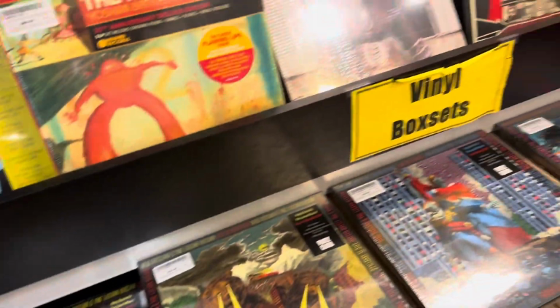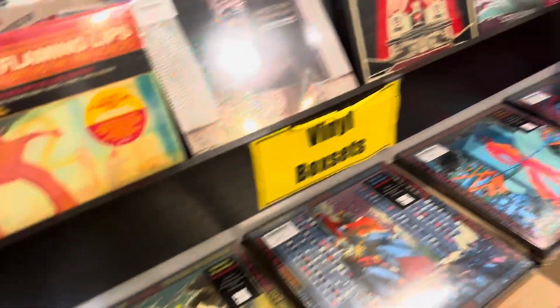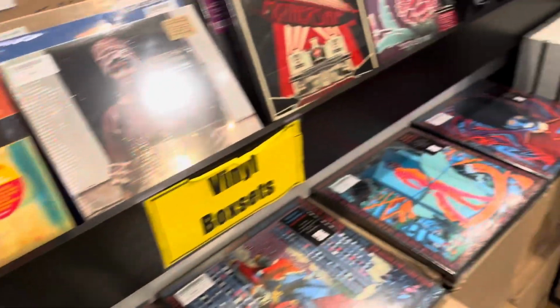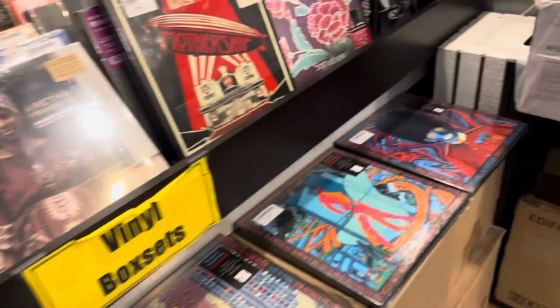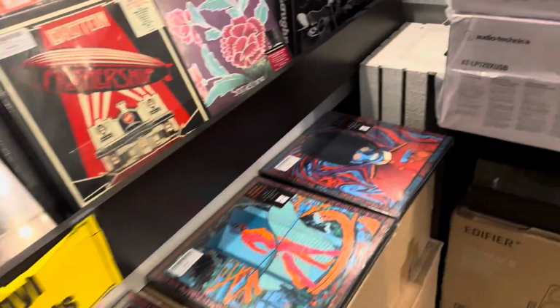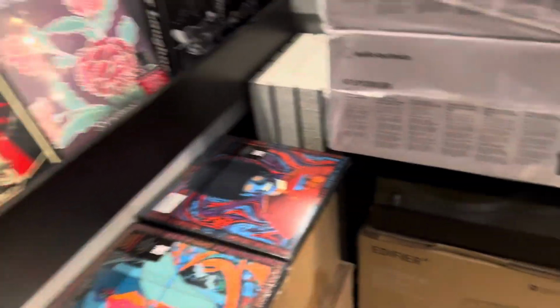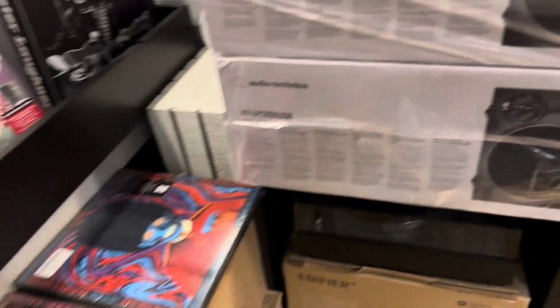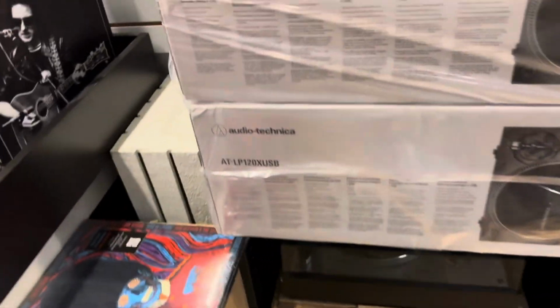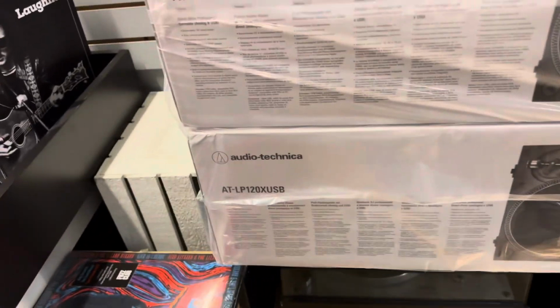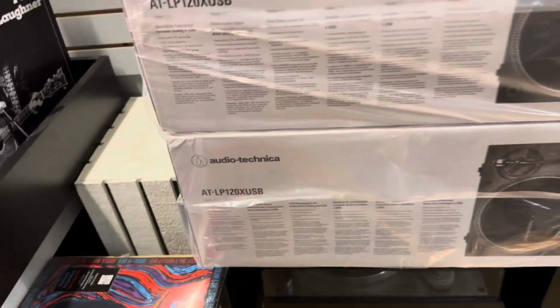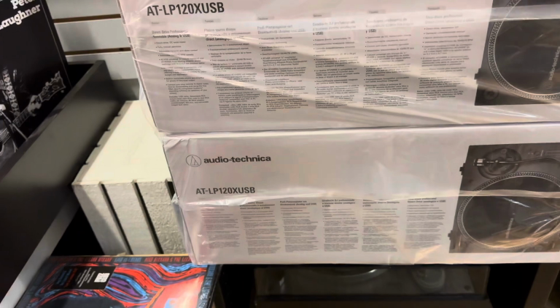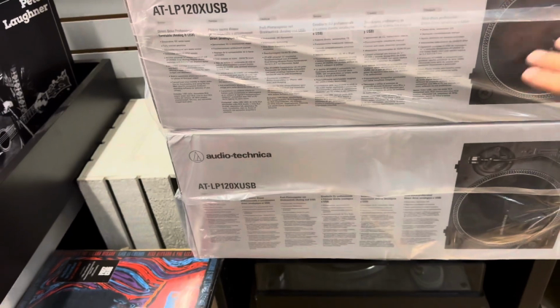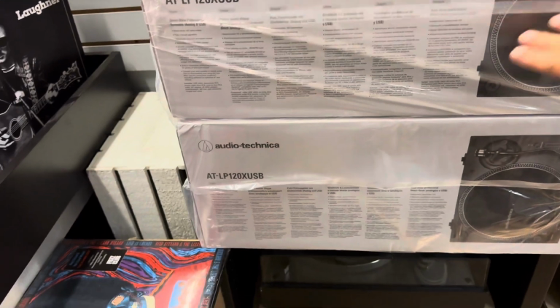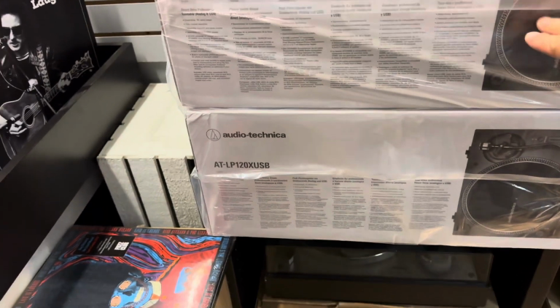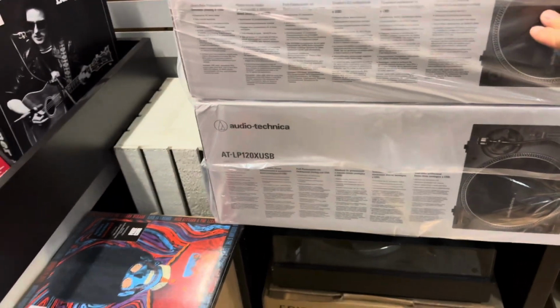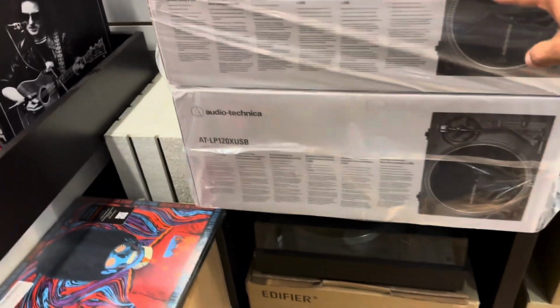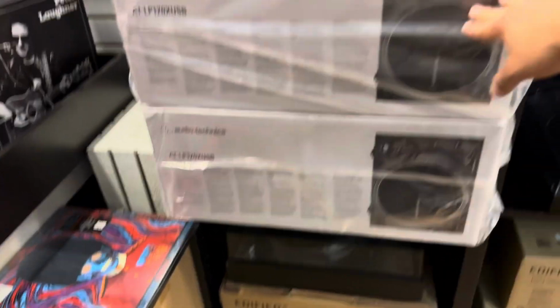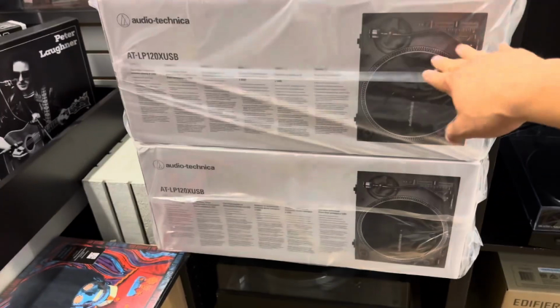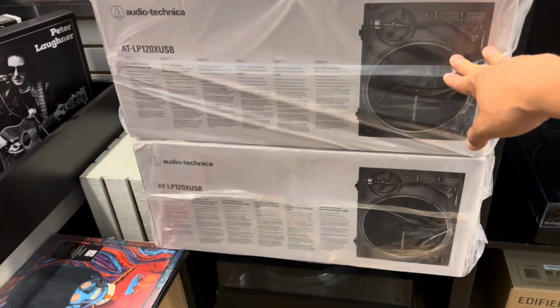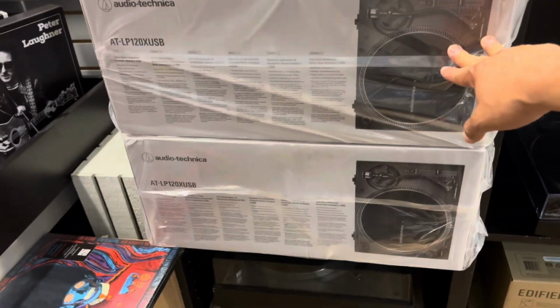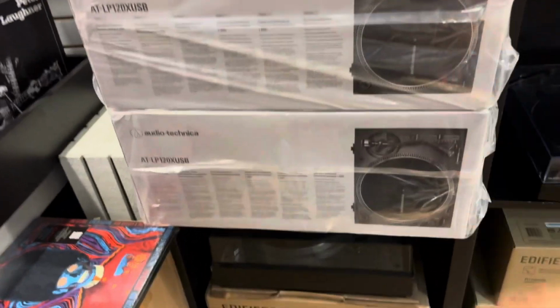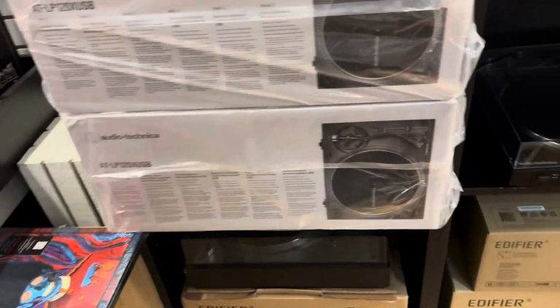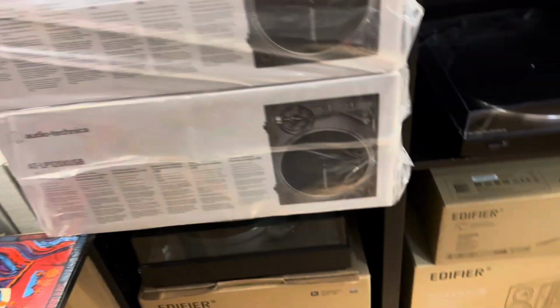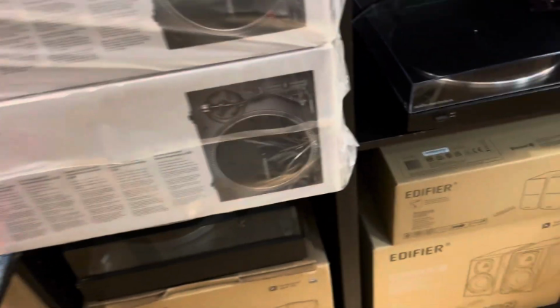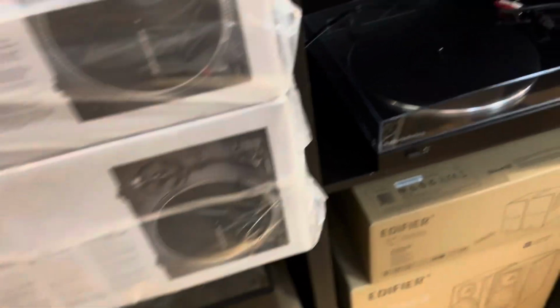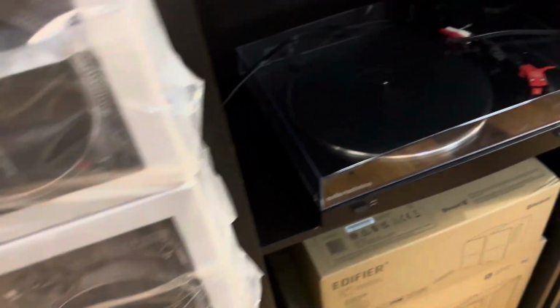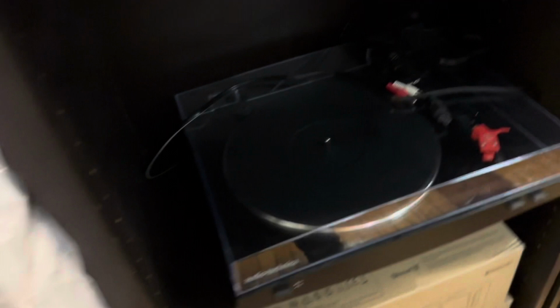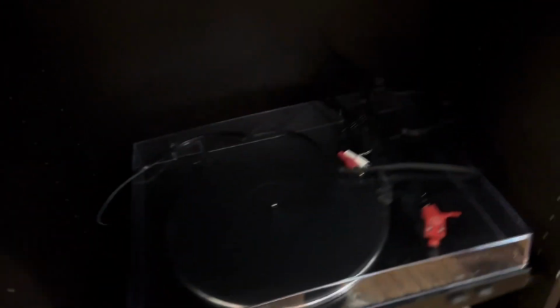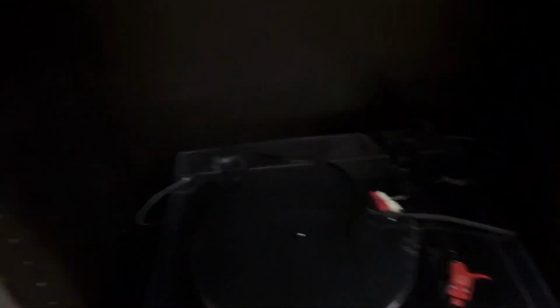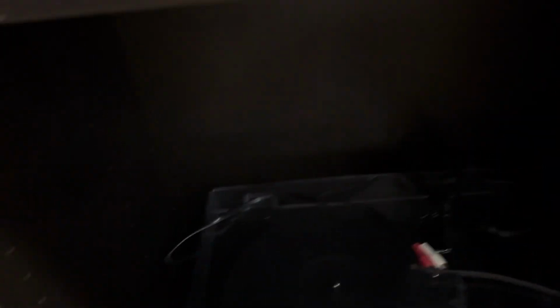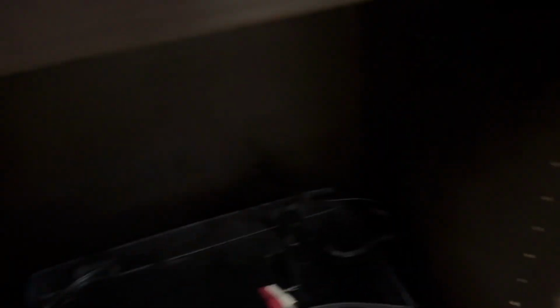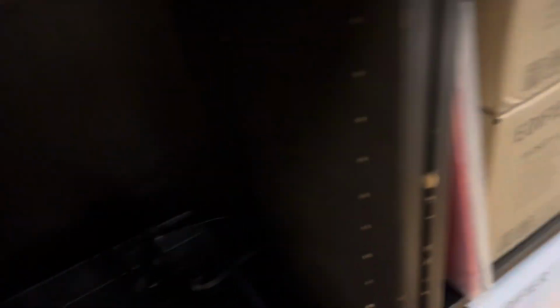Let me look around. They even sell vinyl records and record players. This one here is a small one.